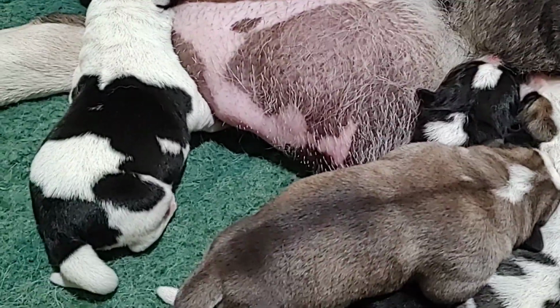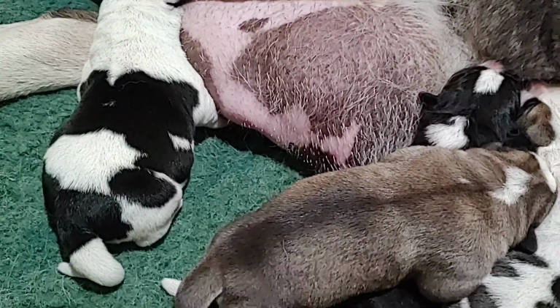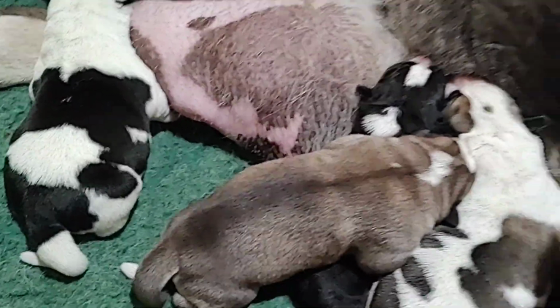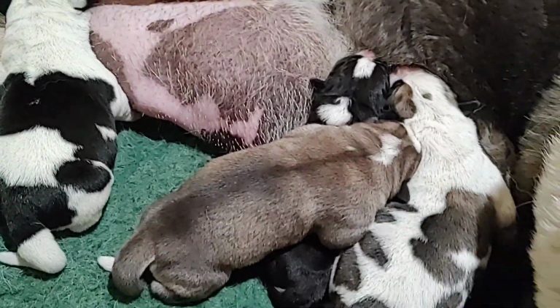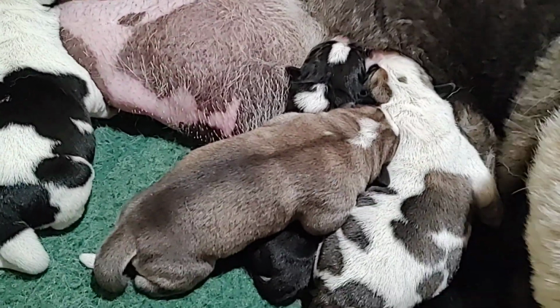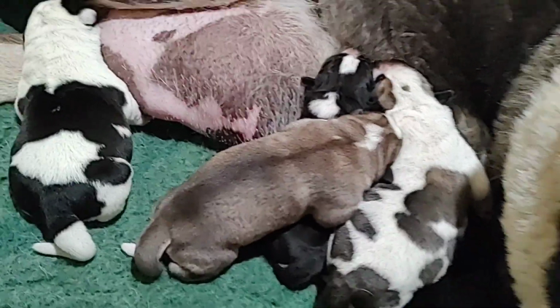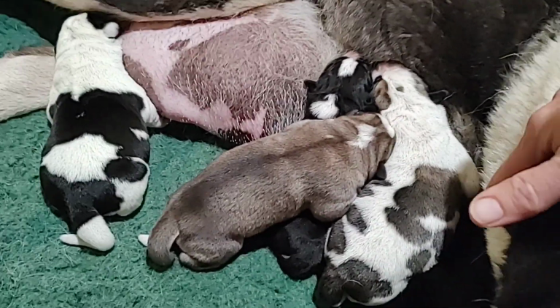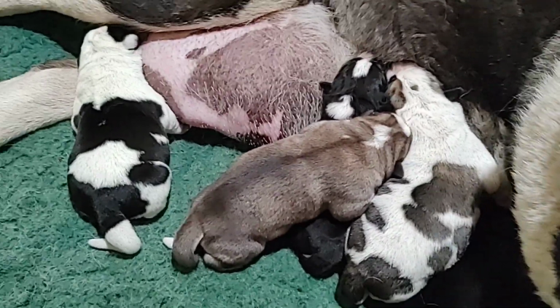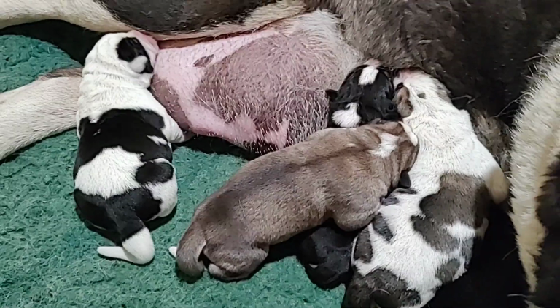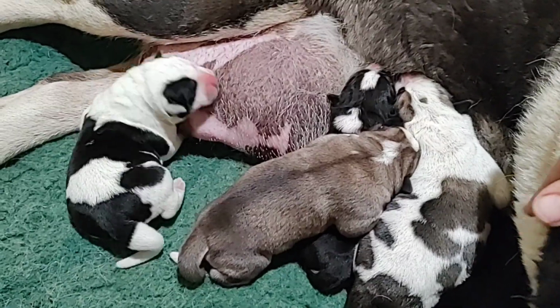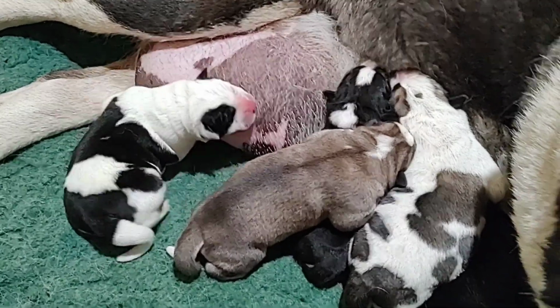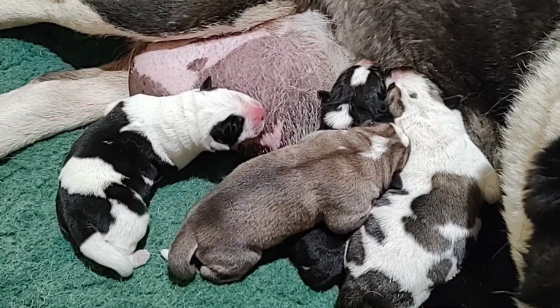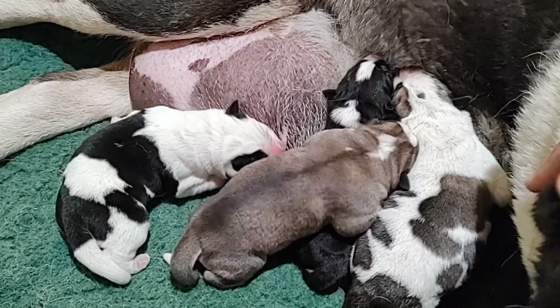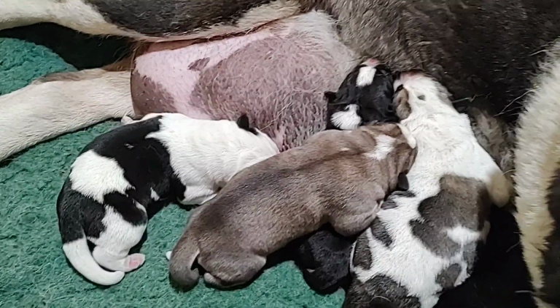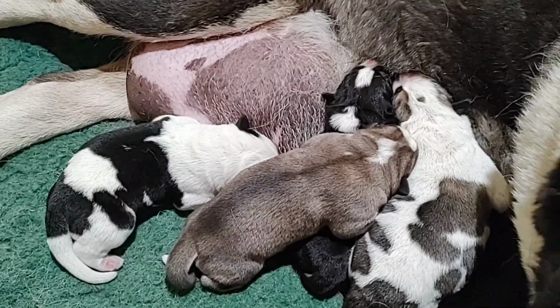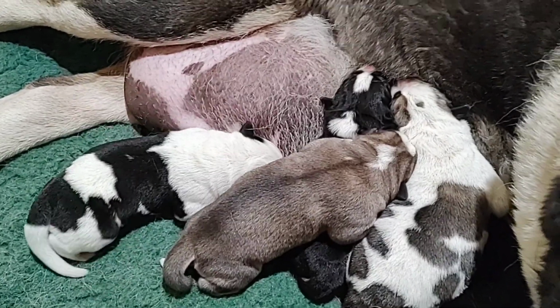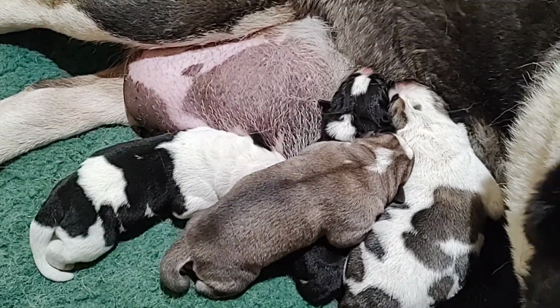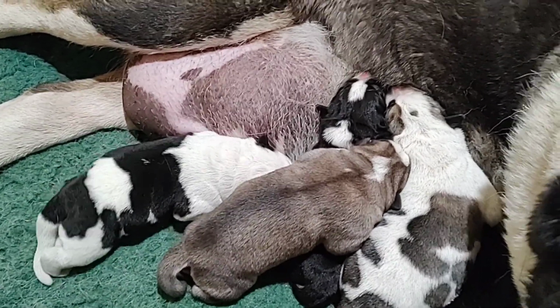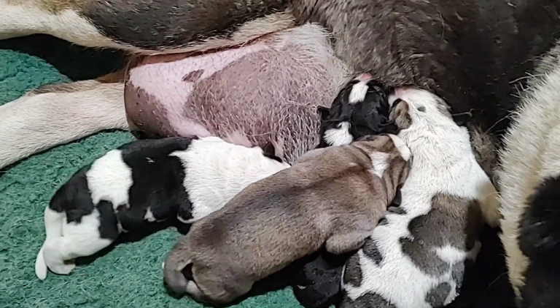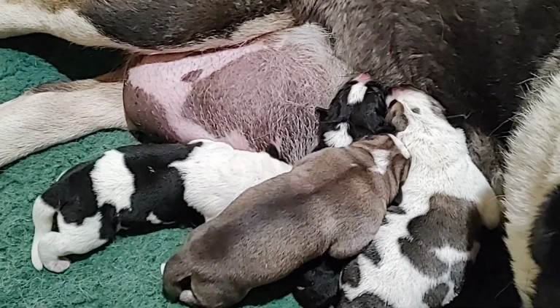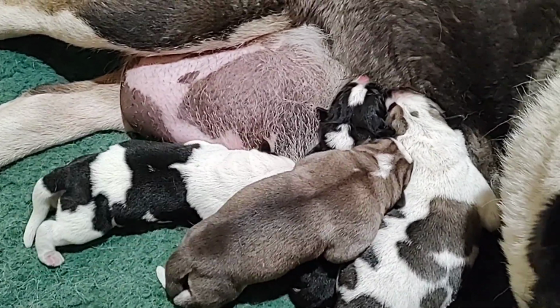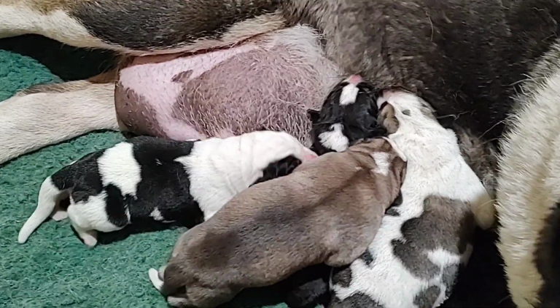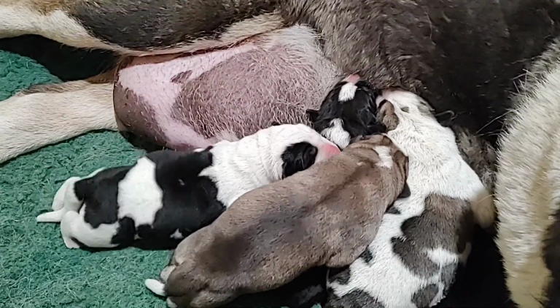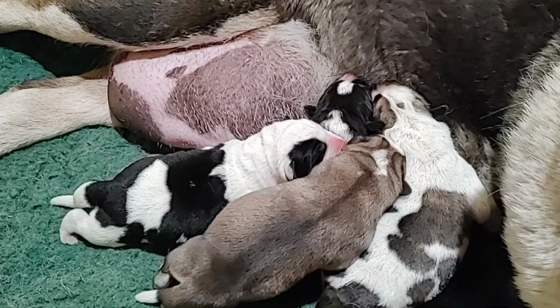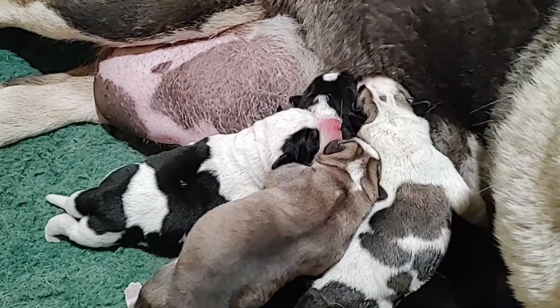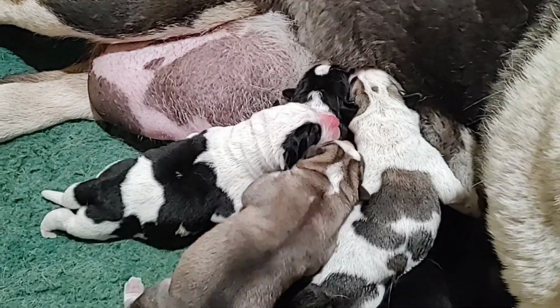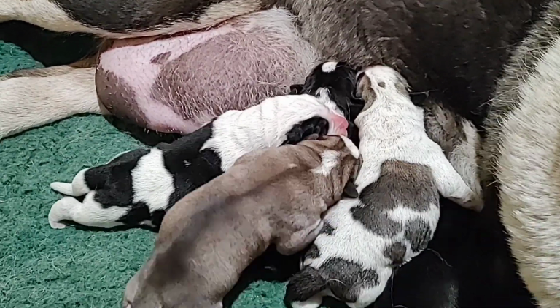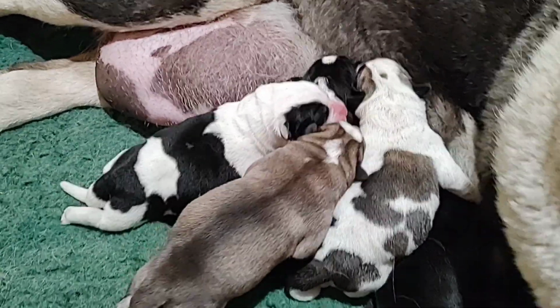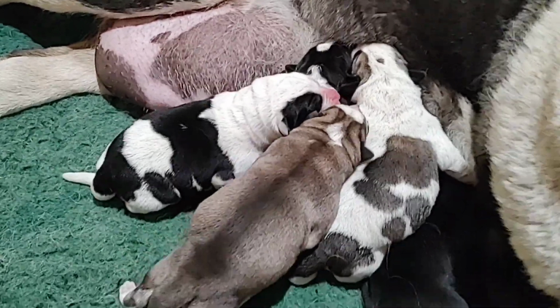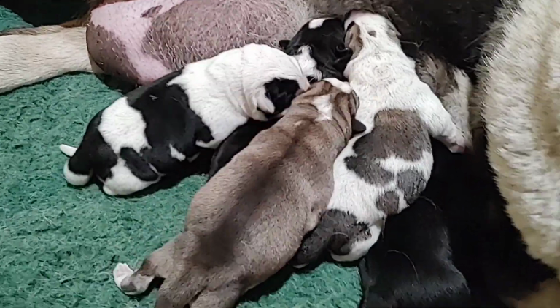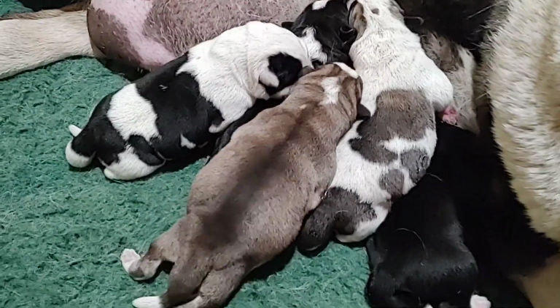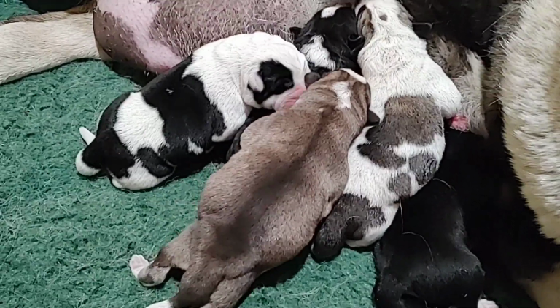So here are the puppies from Kate Moss. This is litter N — the last litter was M, and this is litter N. So here are the five puppies.